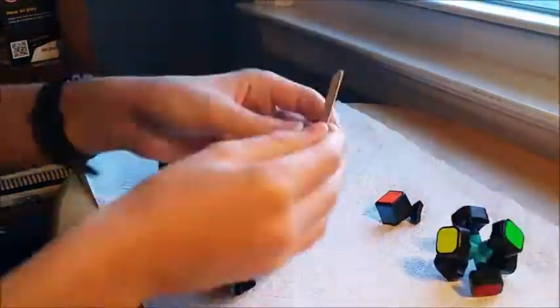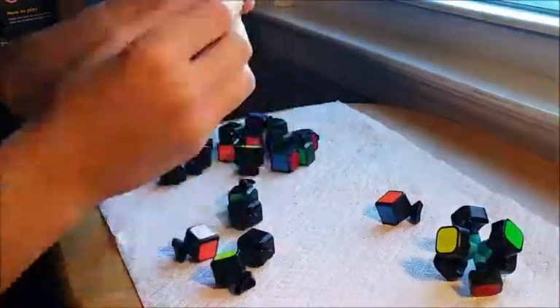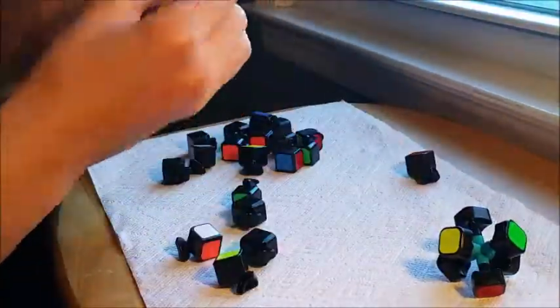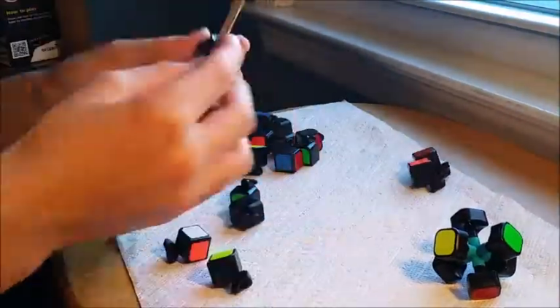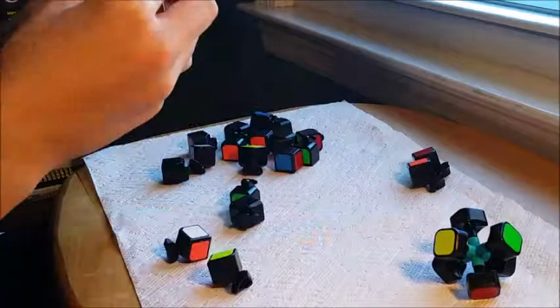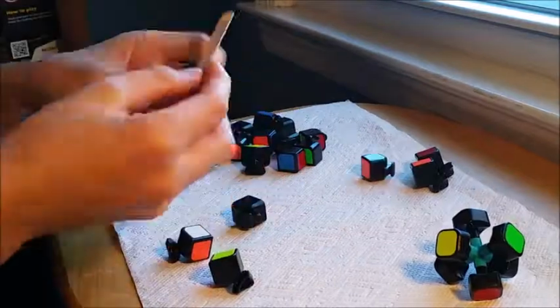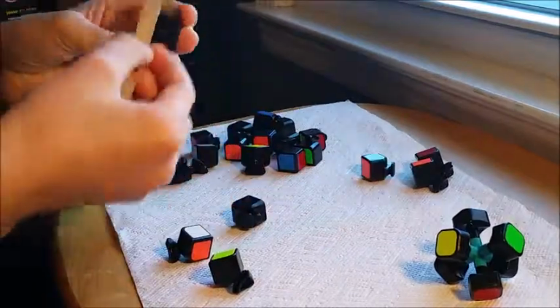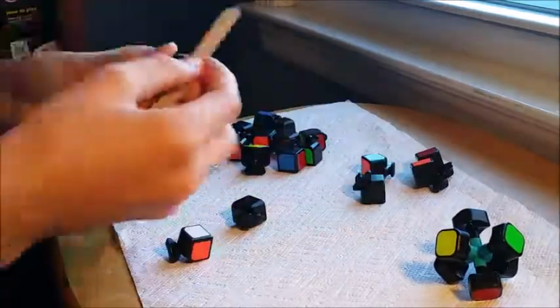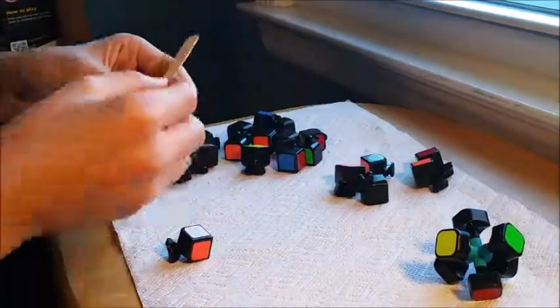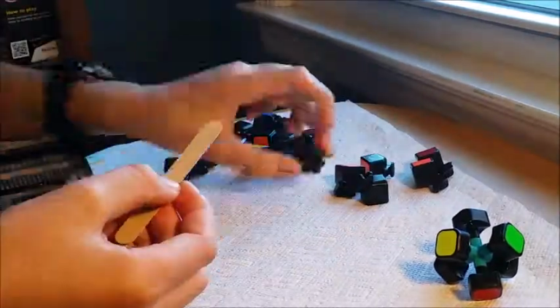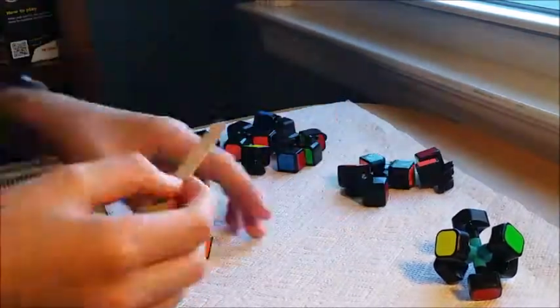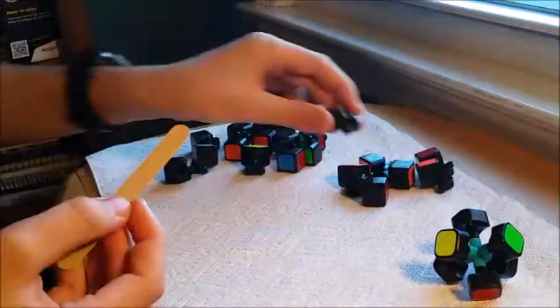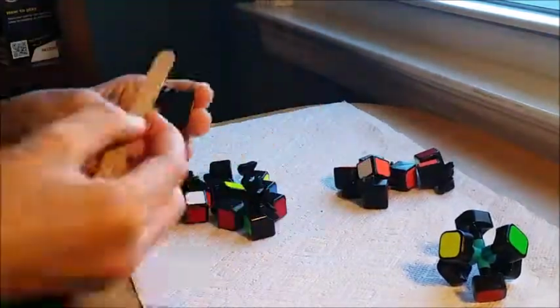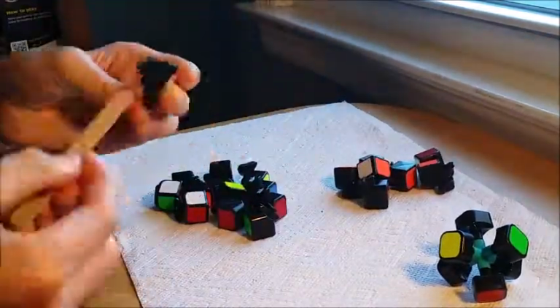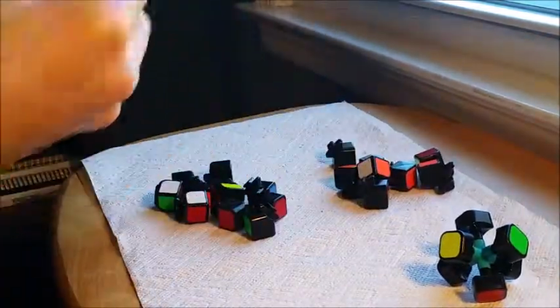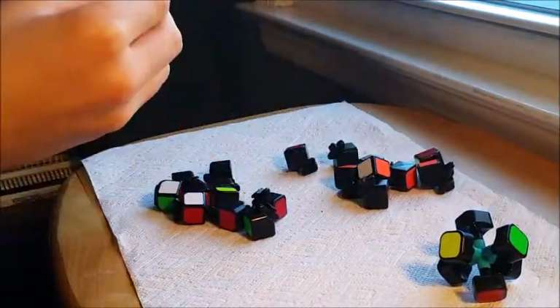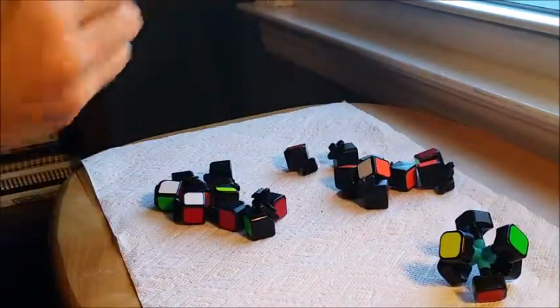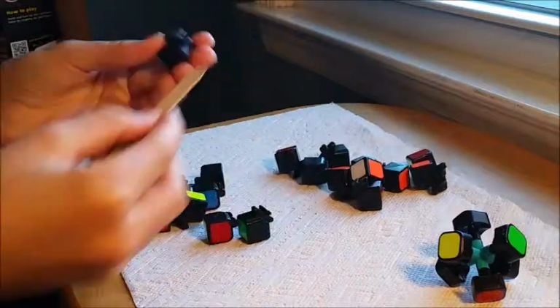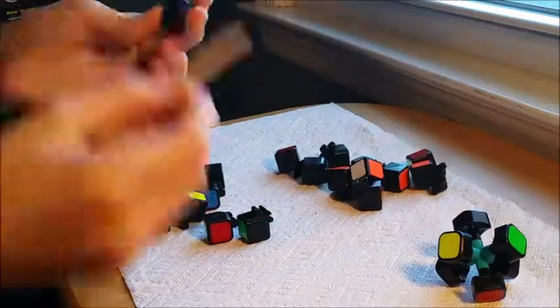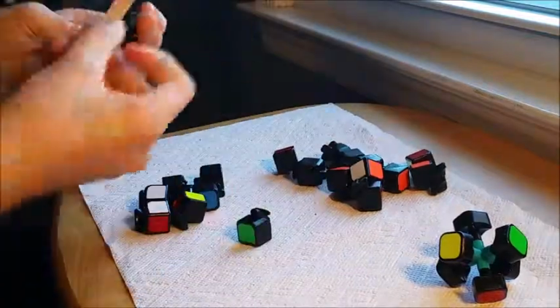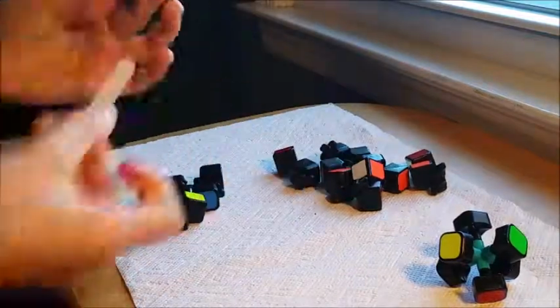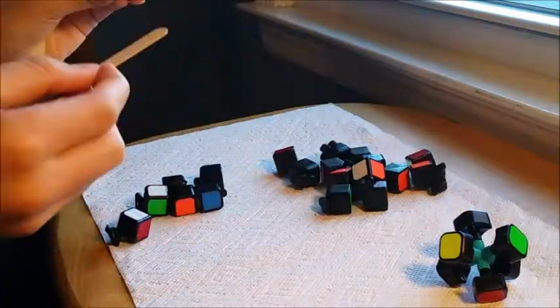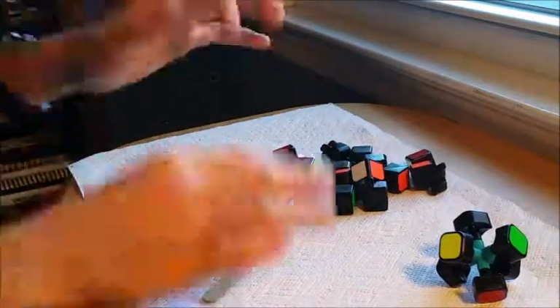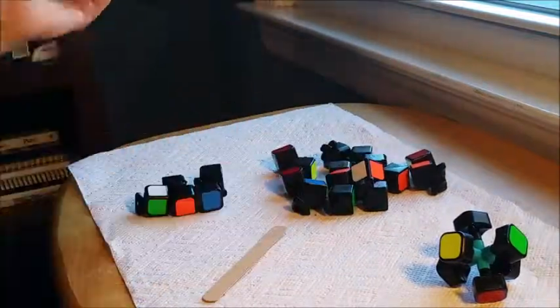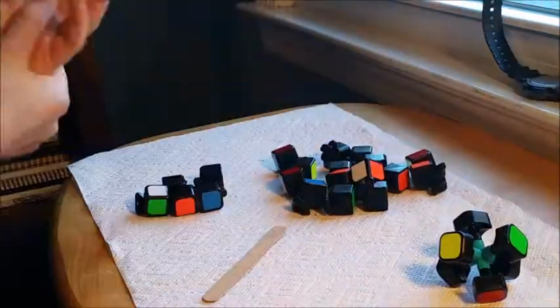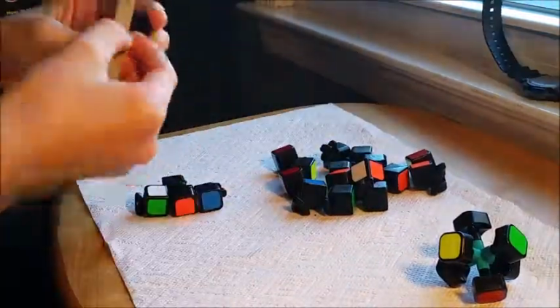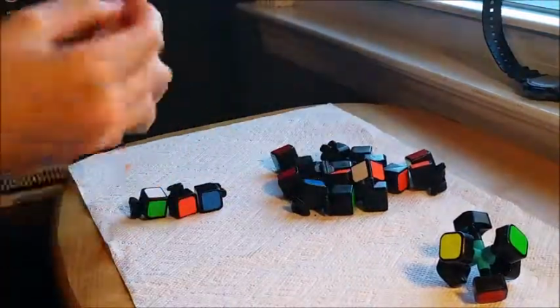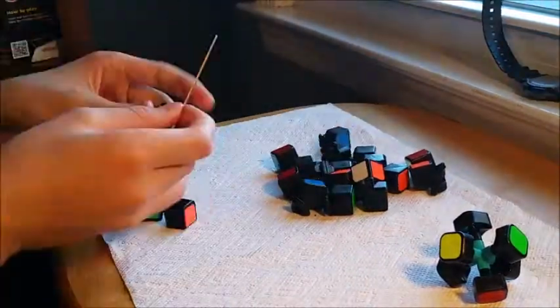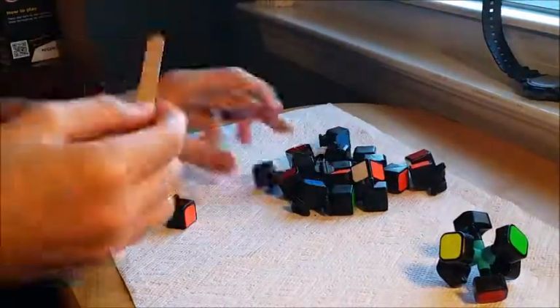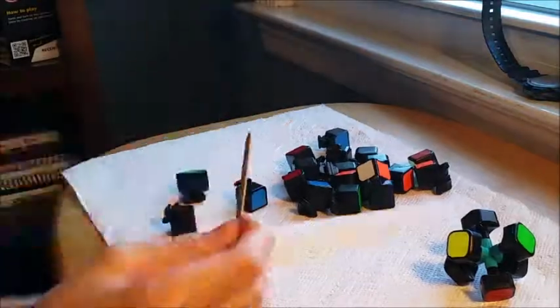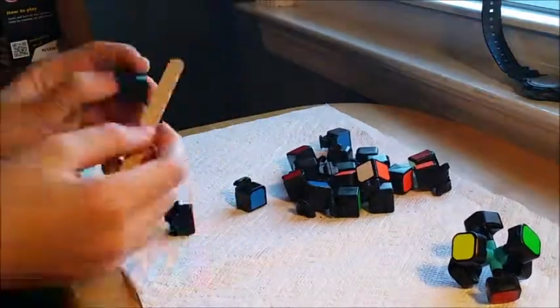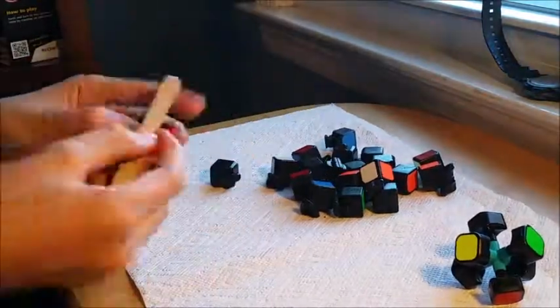Hi, it's Adam back from the Rubik's Cube, and this is the second installment of the new Sticker Mod series. This is basically modding the cubes to make them good, ready for Sticker Mods, everything like that.